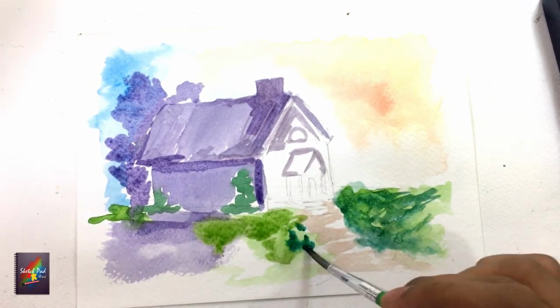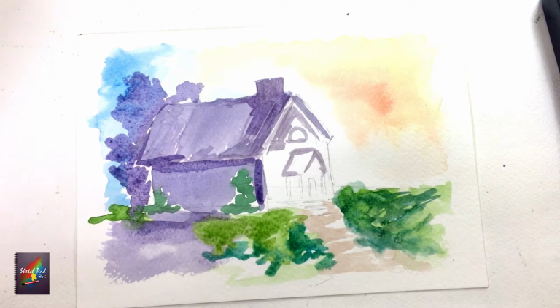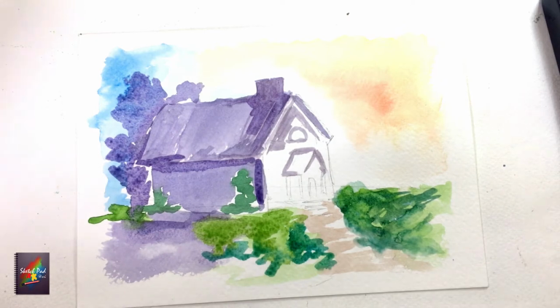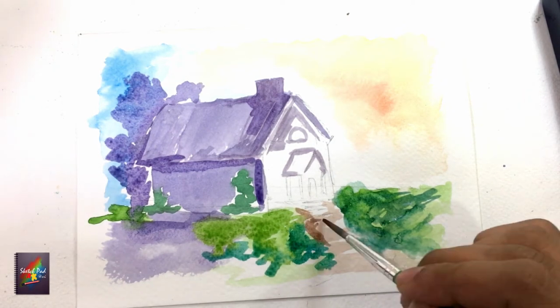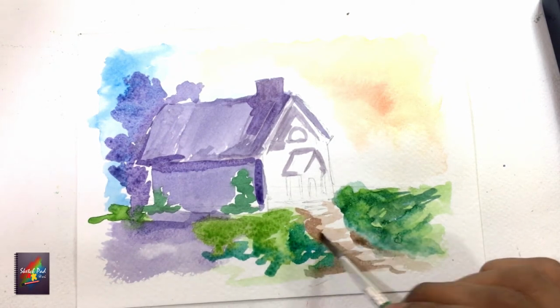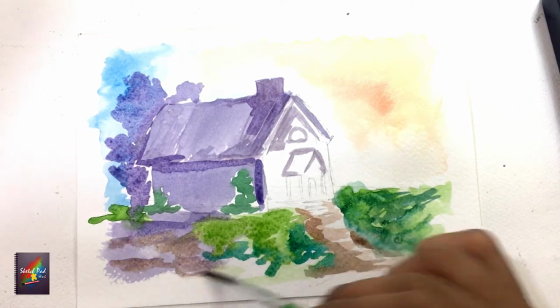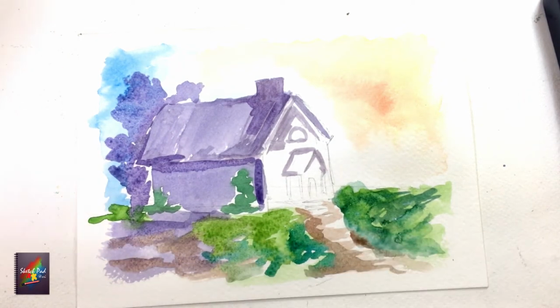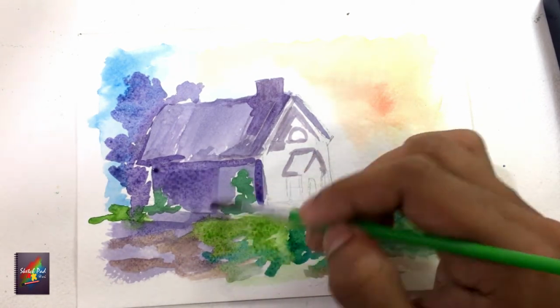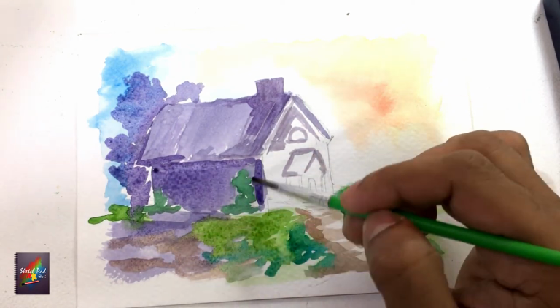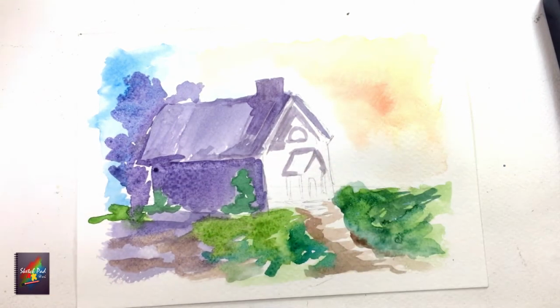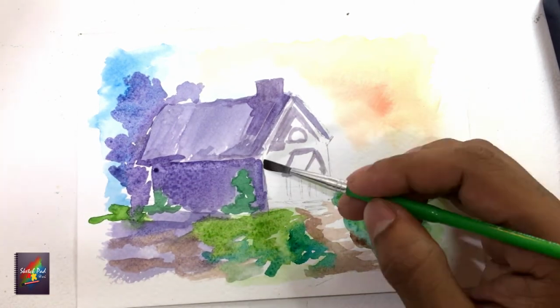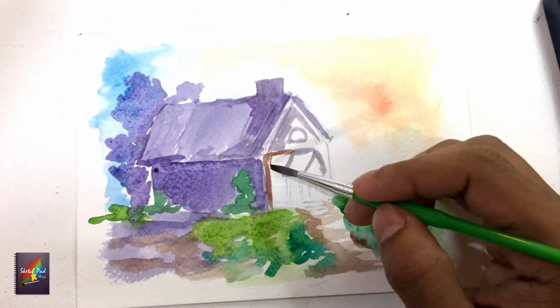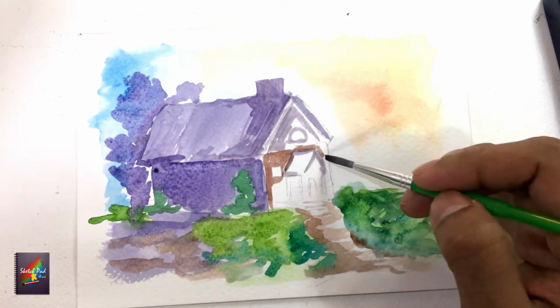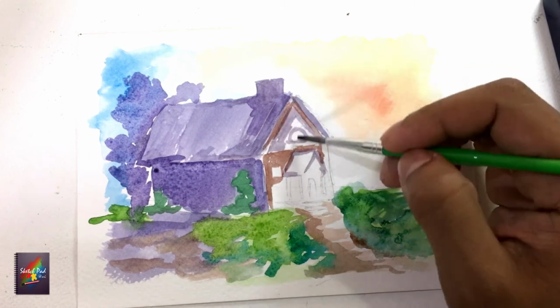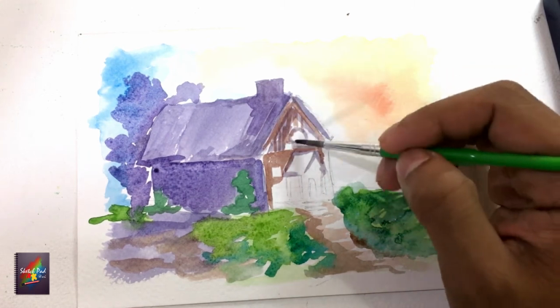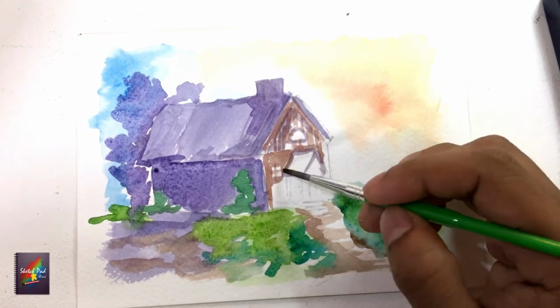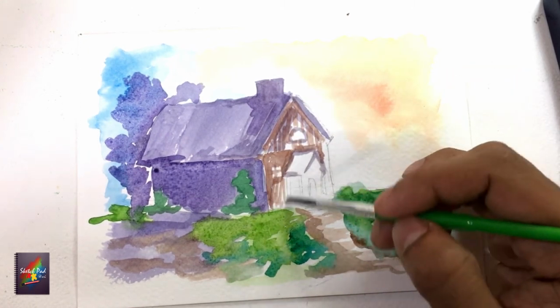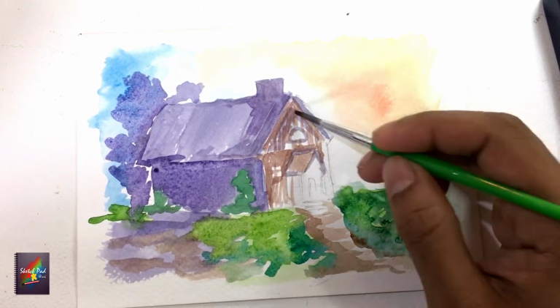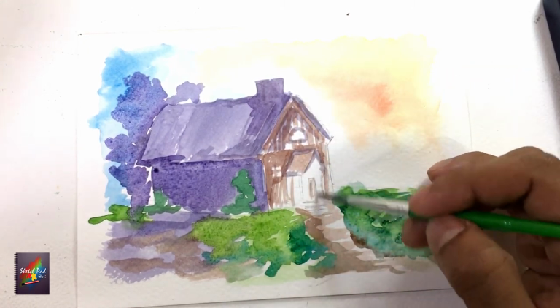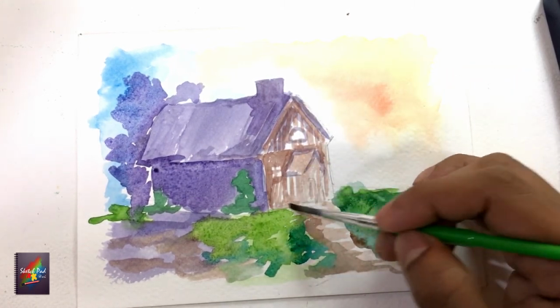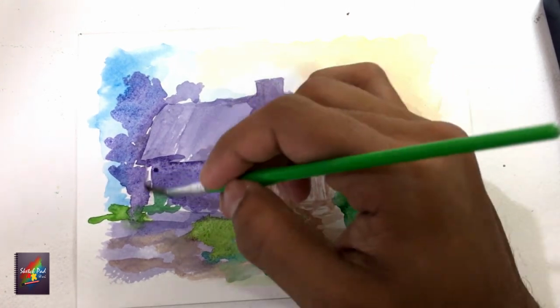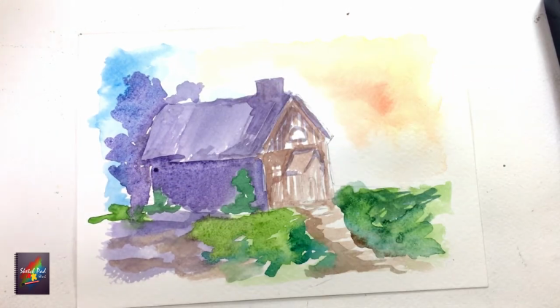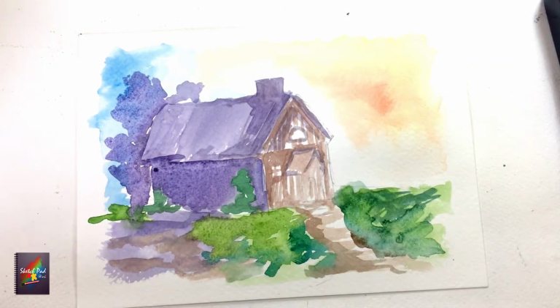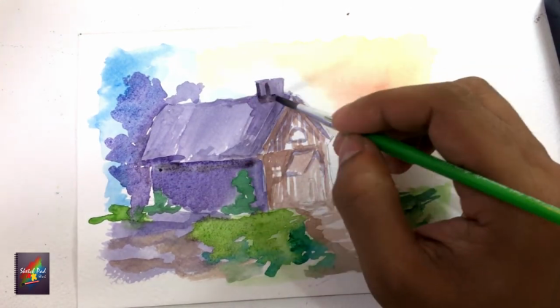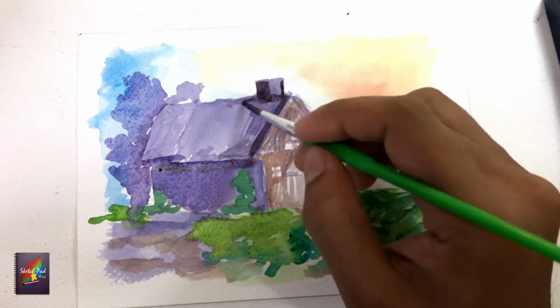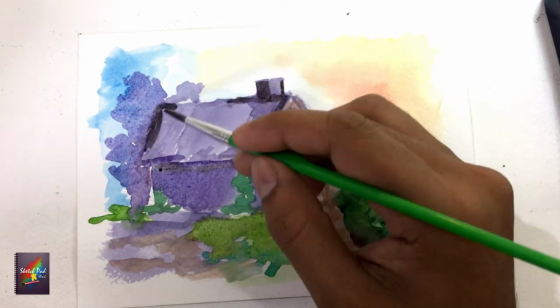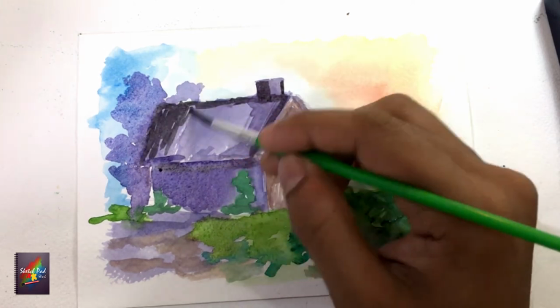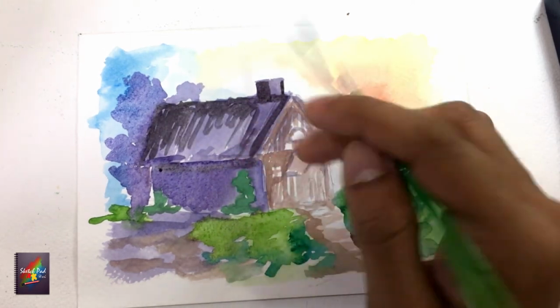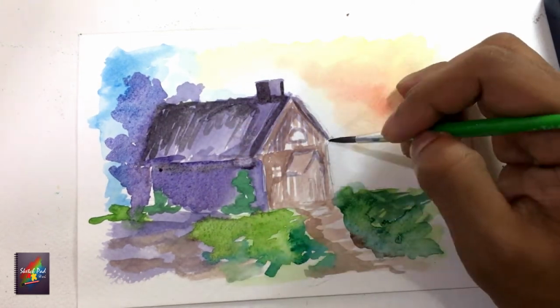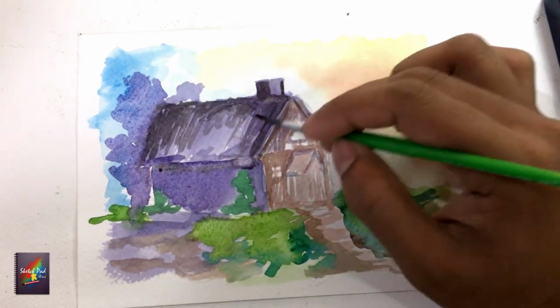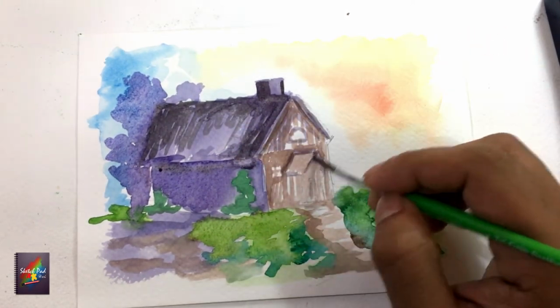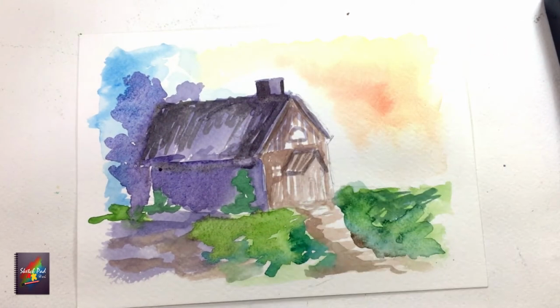Here we are painting a bright sunny day, so I am using lots of colors in my scene. If you are confused about what colors to put on, you can definitely take a reference. Starting from the lighter shades, go on adding the darker shades, and let the paper dry whenever needed.